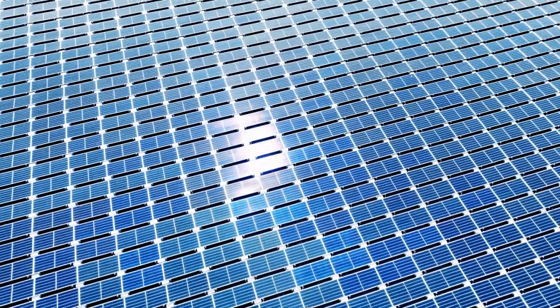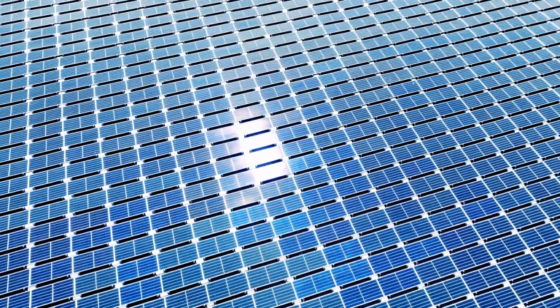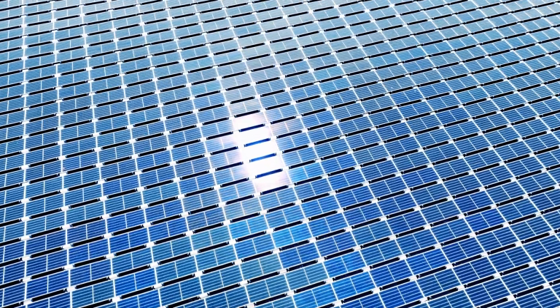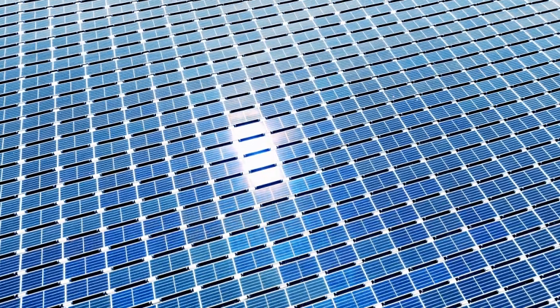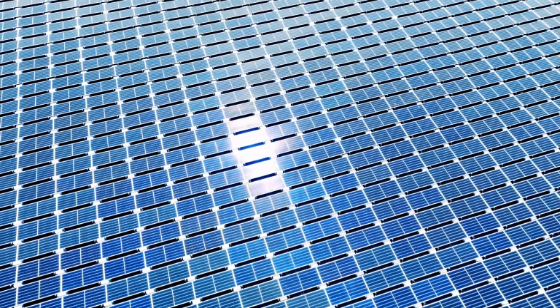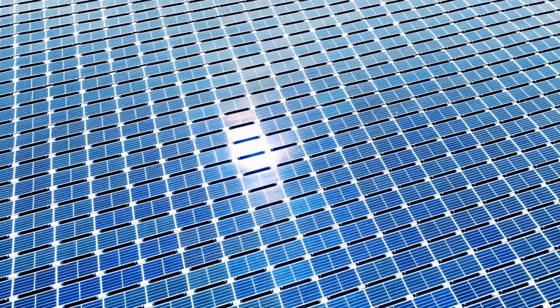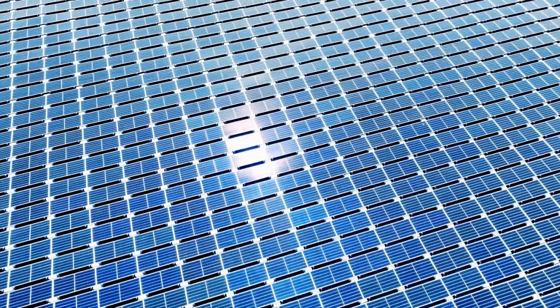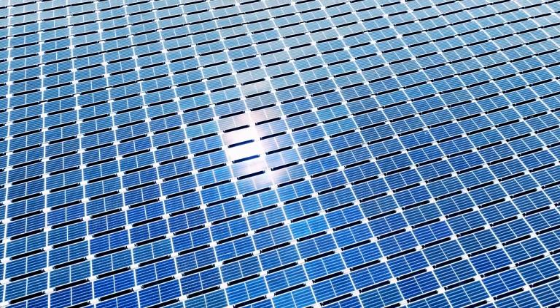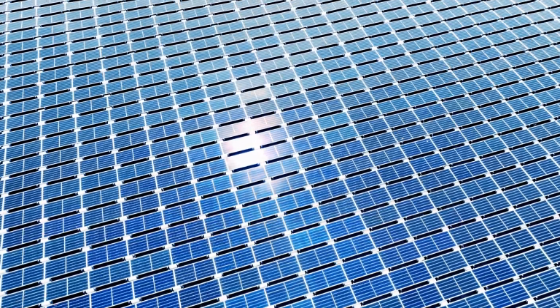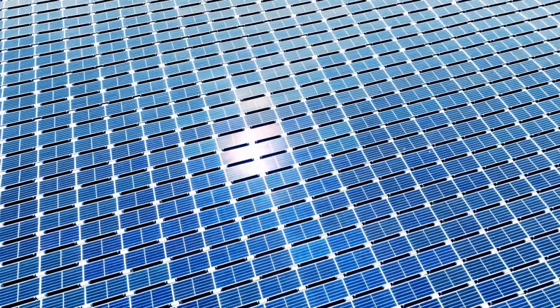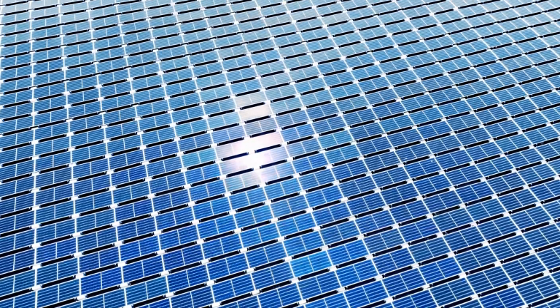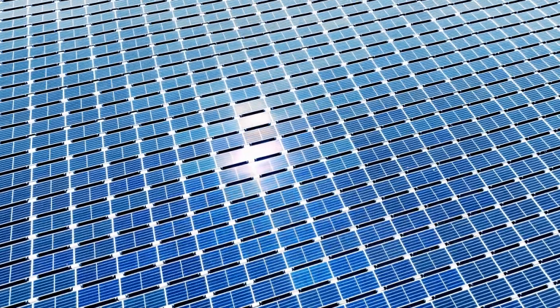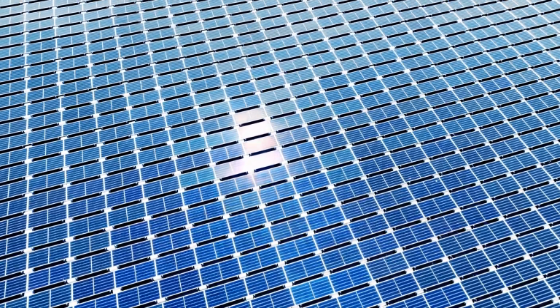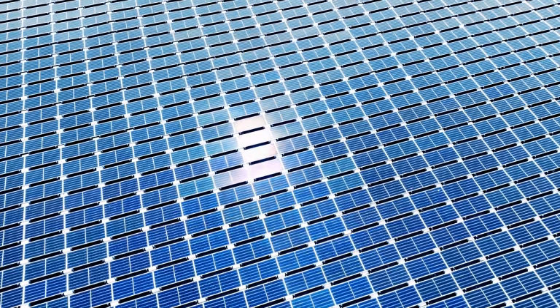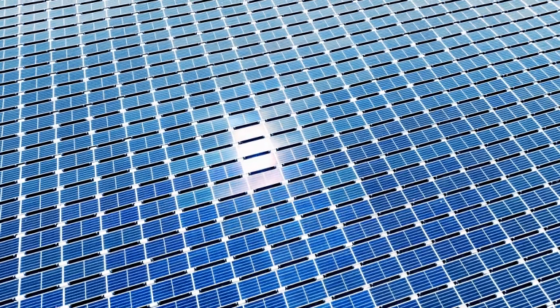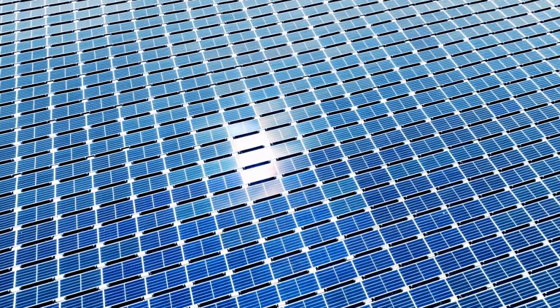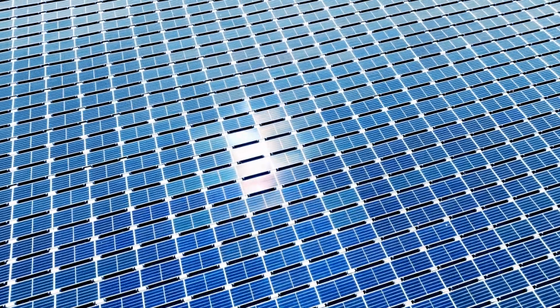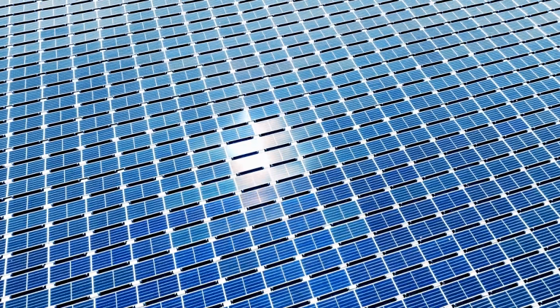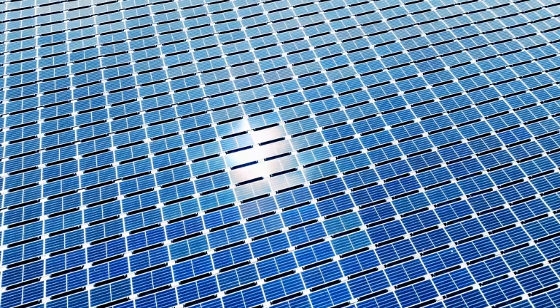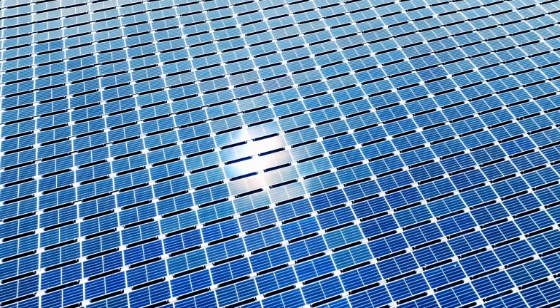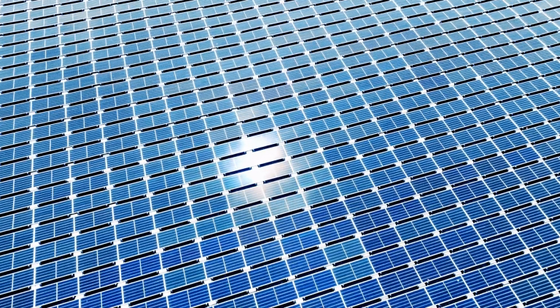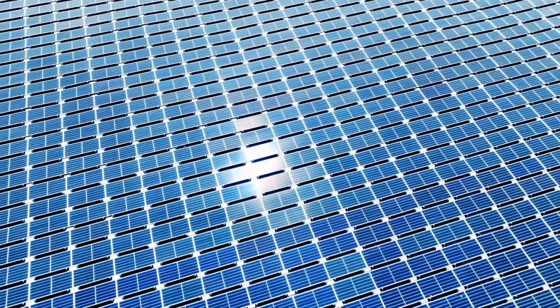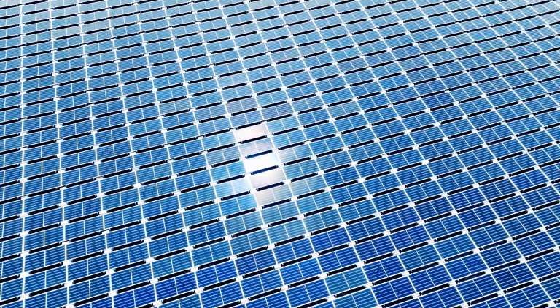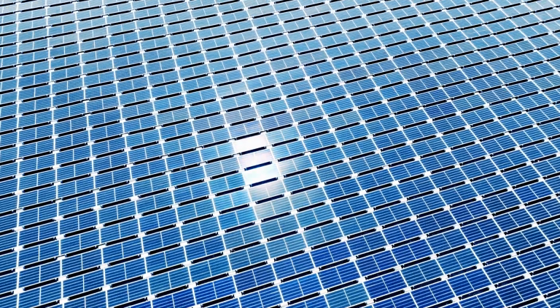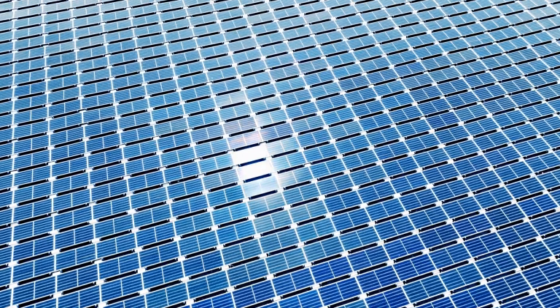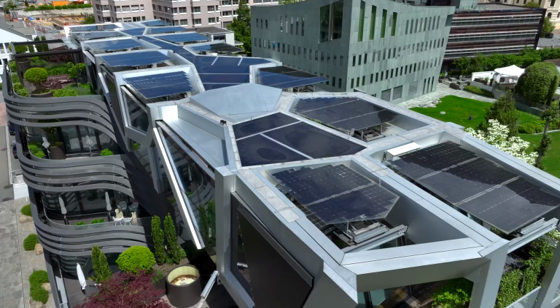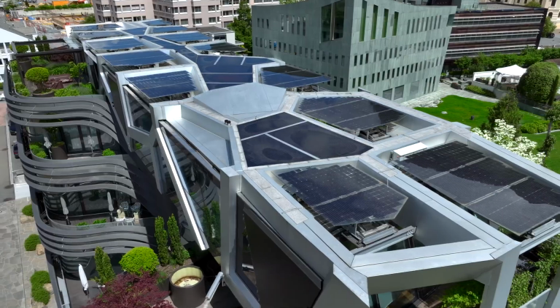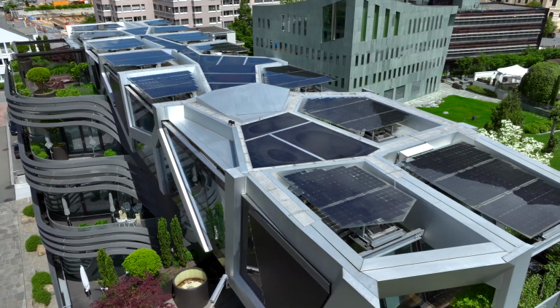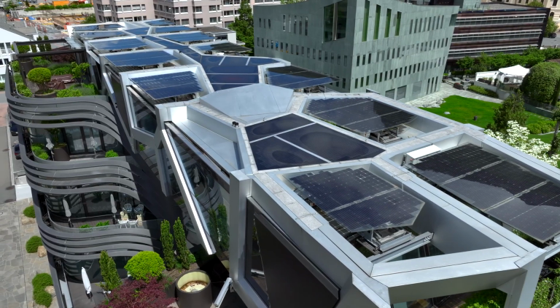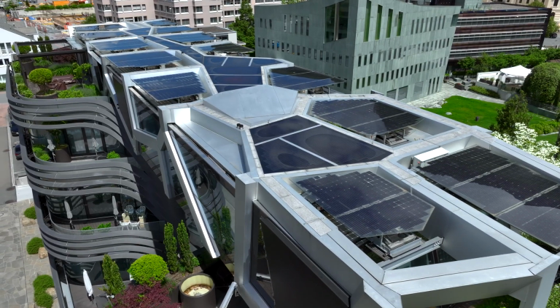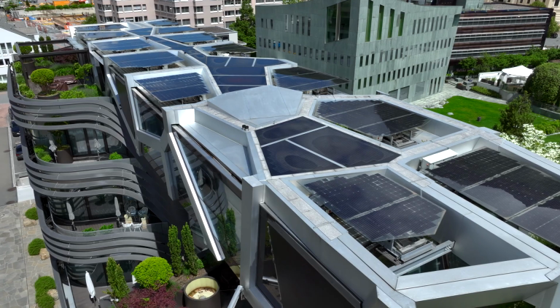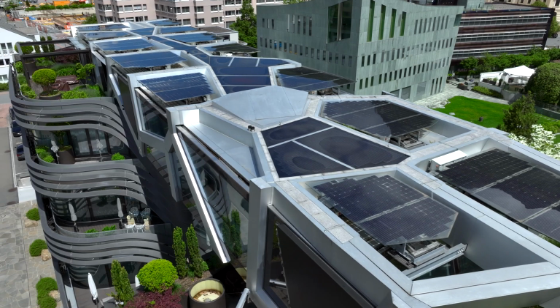When sunlight hits the solar panels, they generate direct current (DC) electricity, which is then converted into alternating current (AC) electricity for use in homes, businesses, and the power grid.